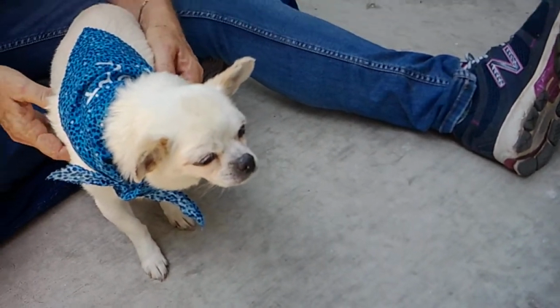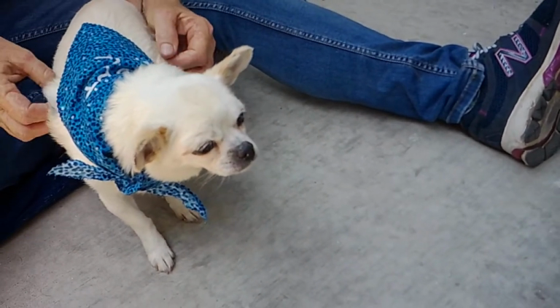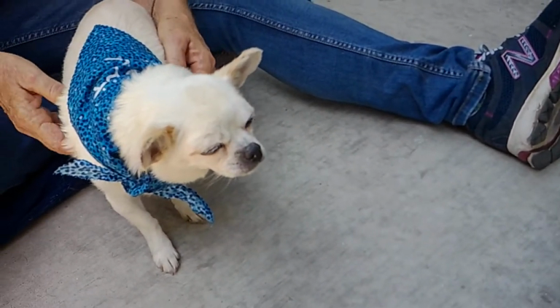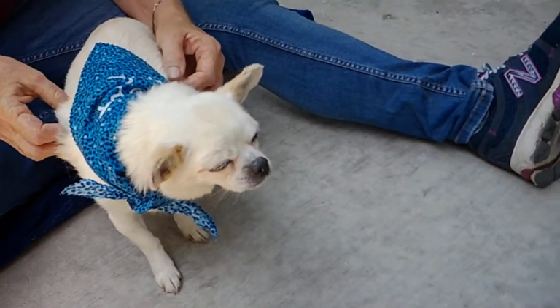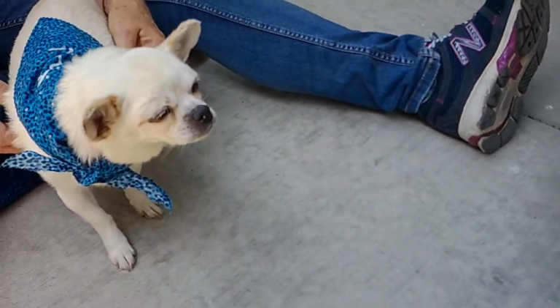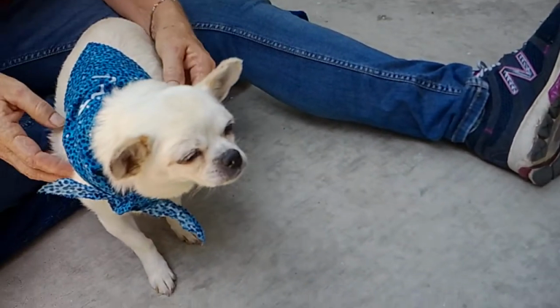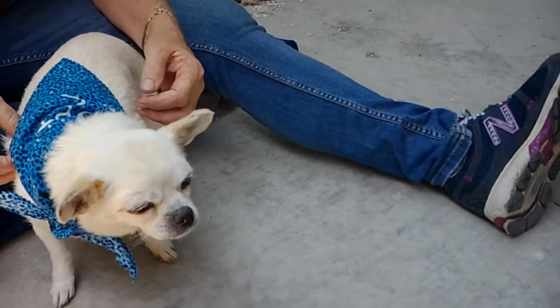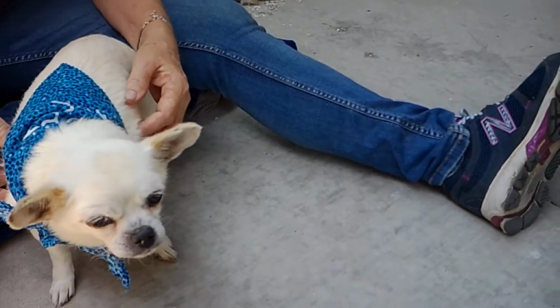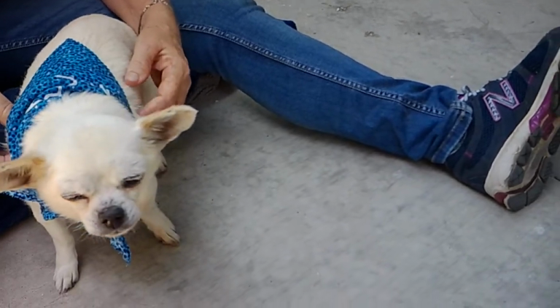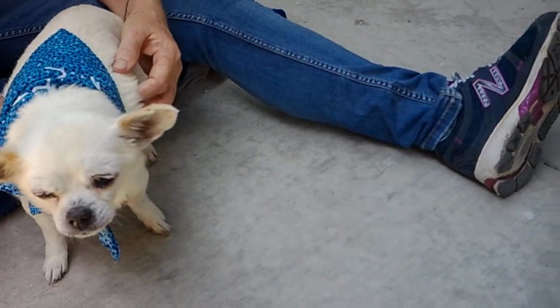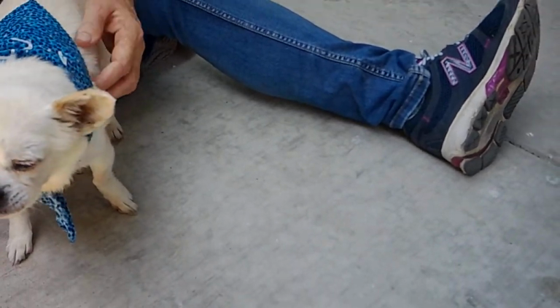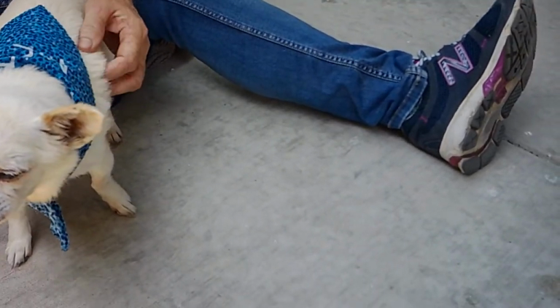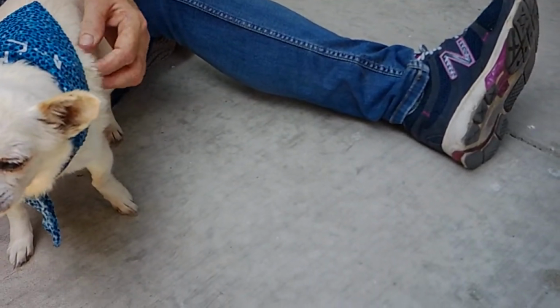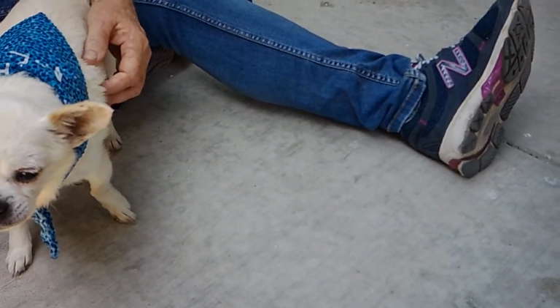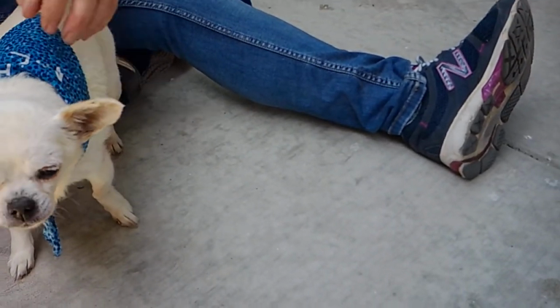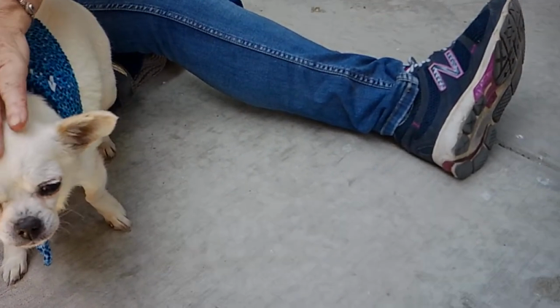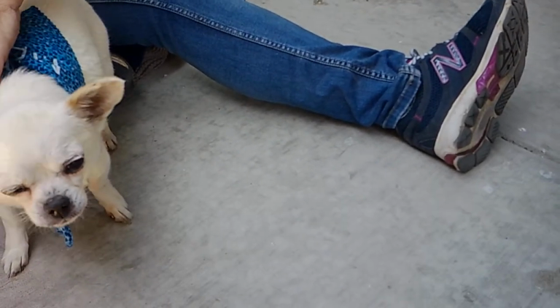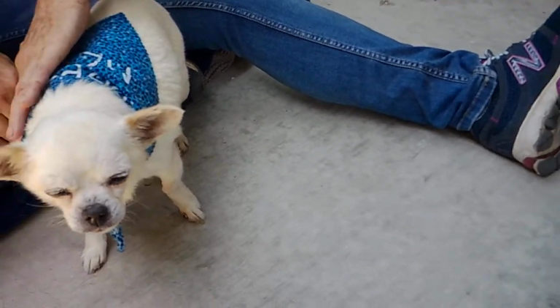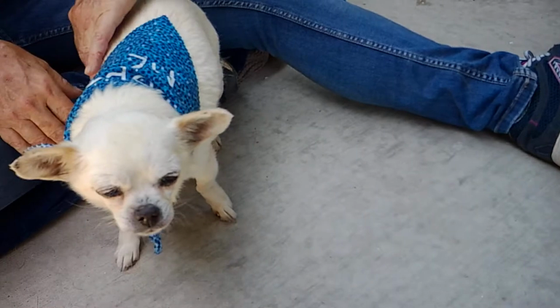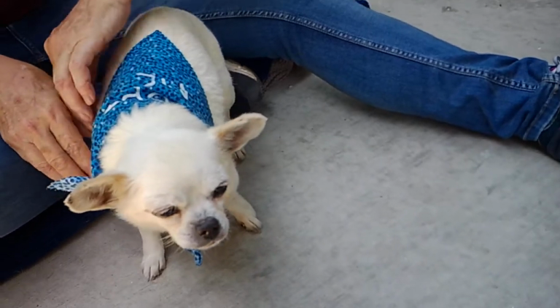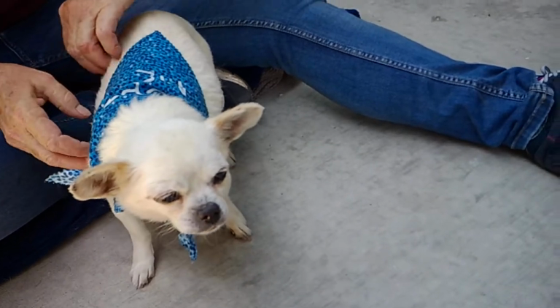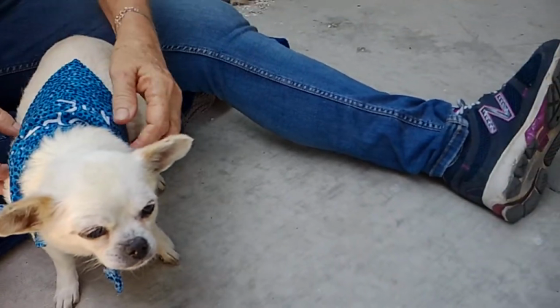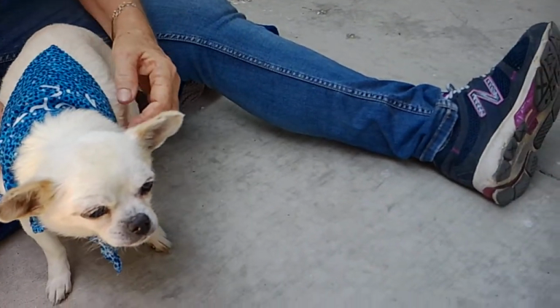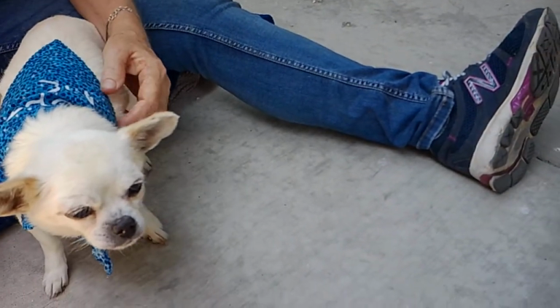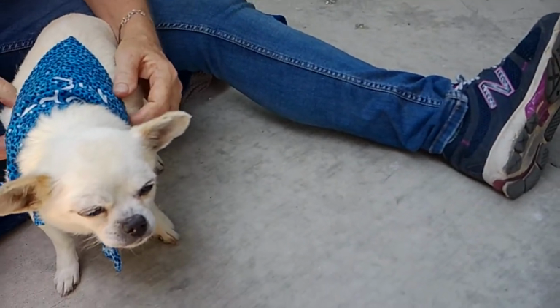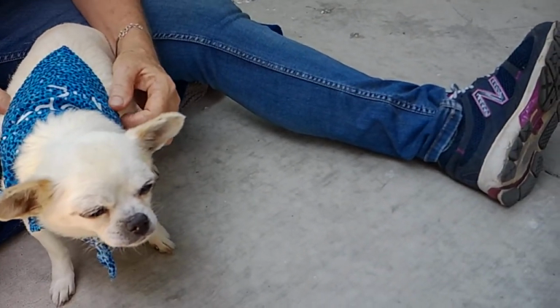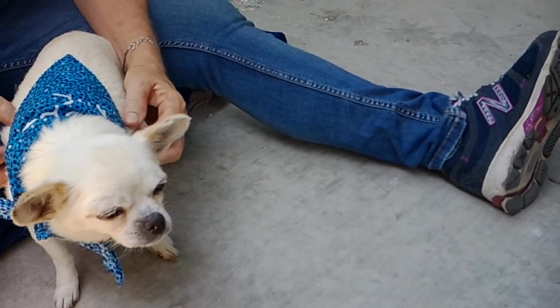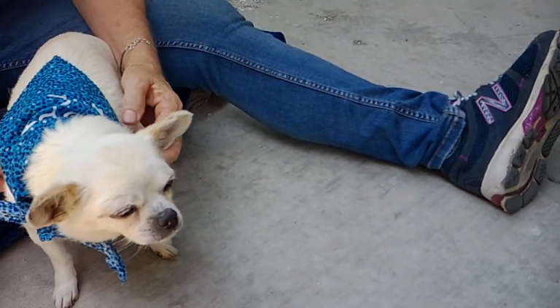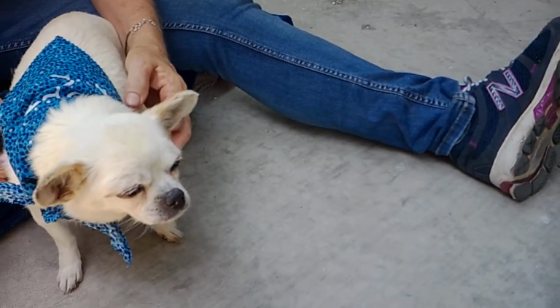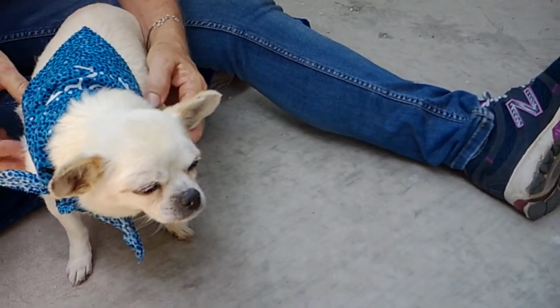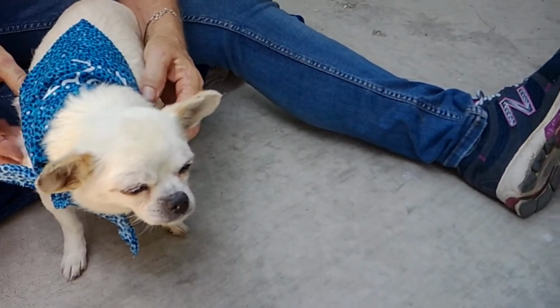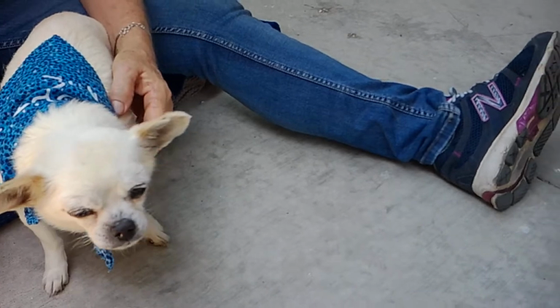She can stand on her own and she can walk on her own, but she prefers to be held. She's very, very sweet. She's a great lap dog — just a perfect little lap dog. She is a gorgeous girl, very pretty.